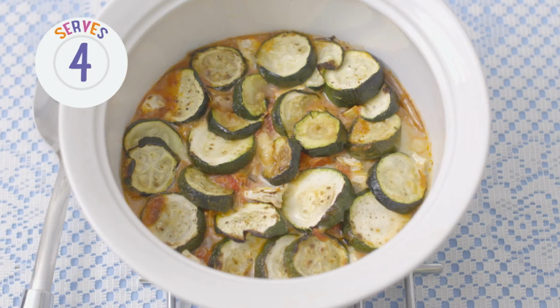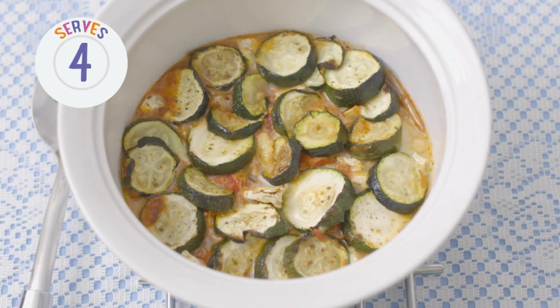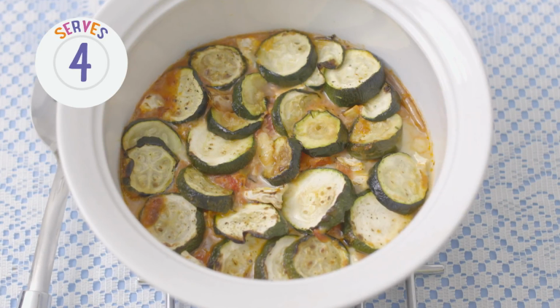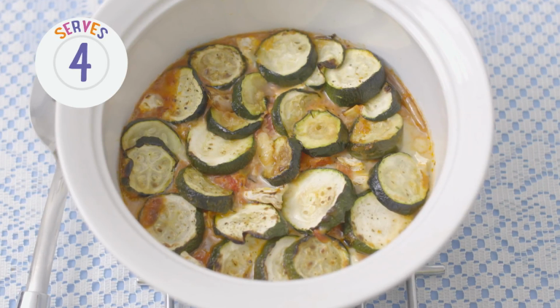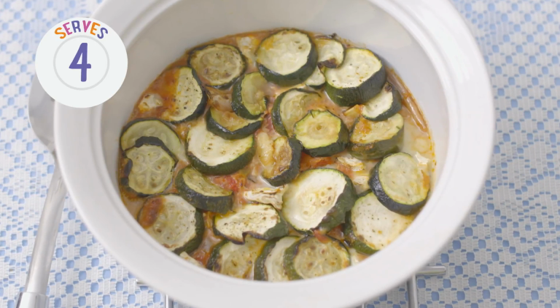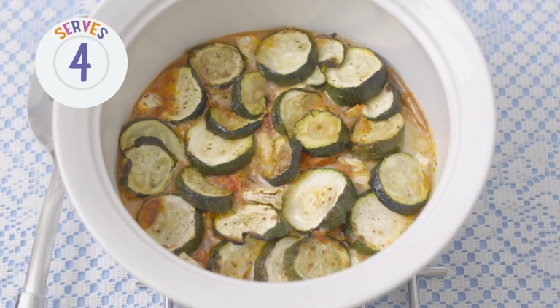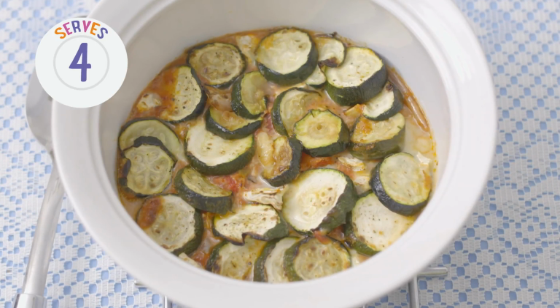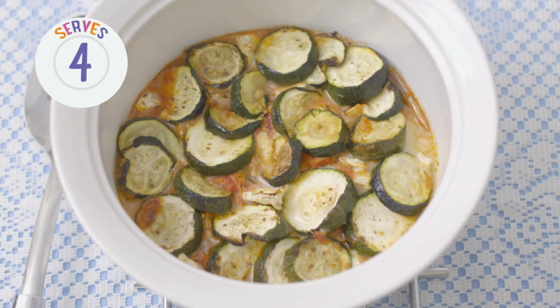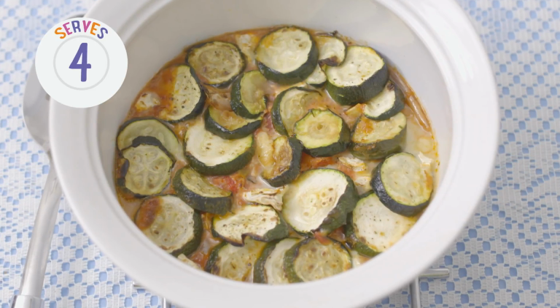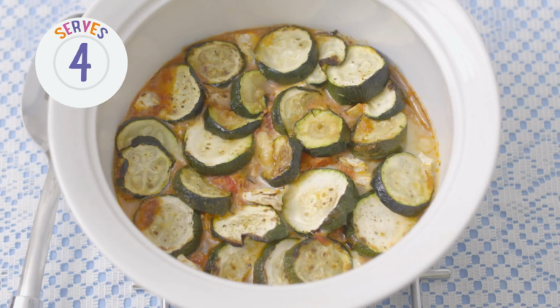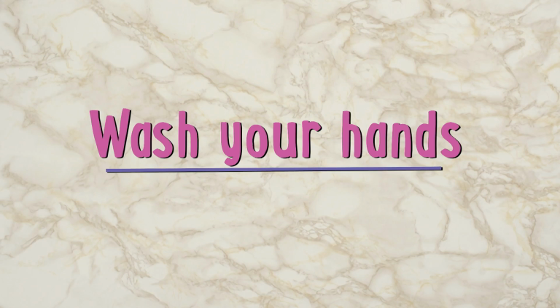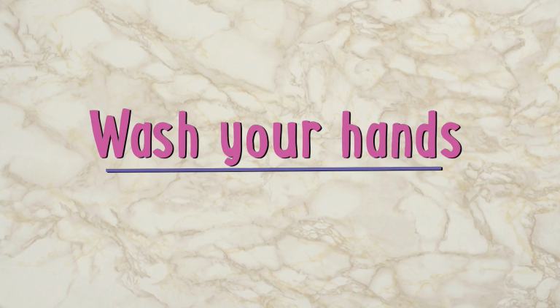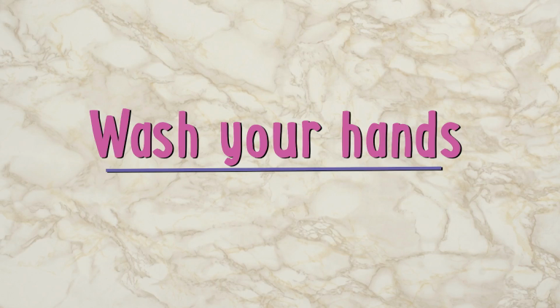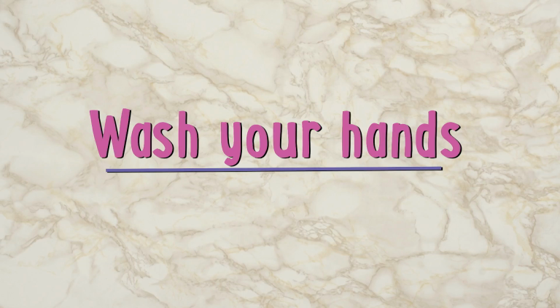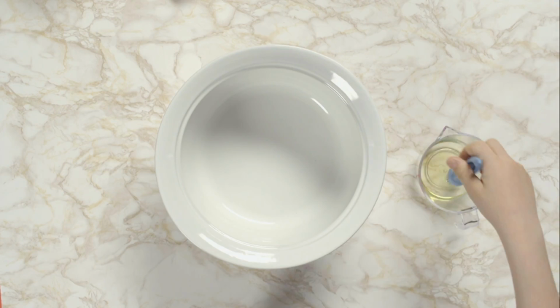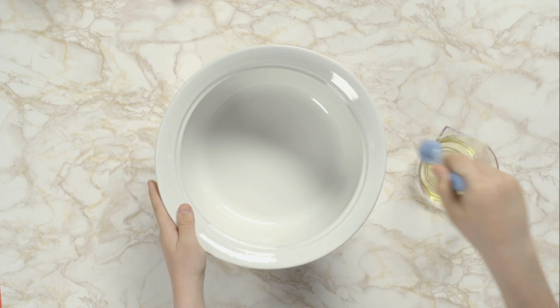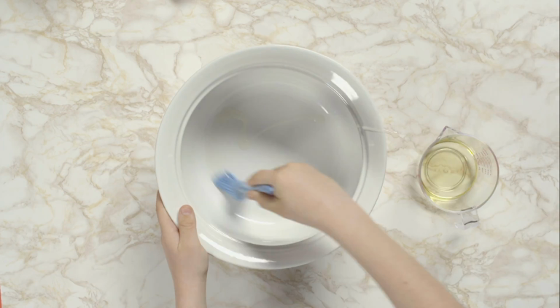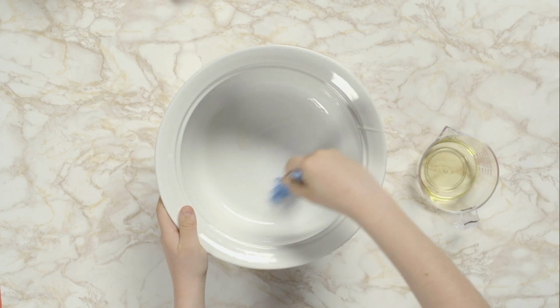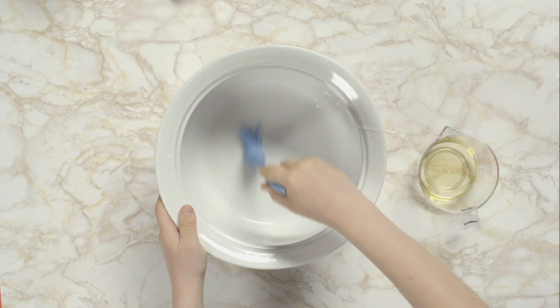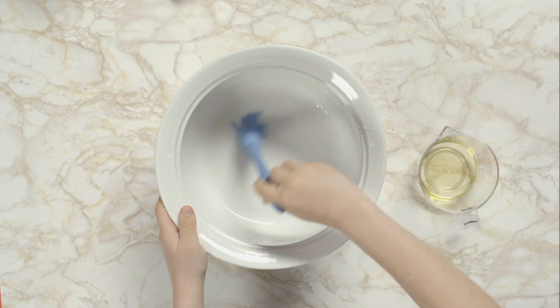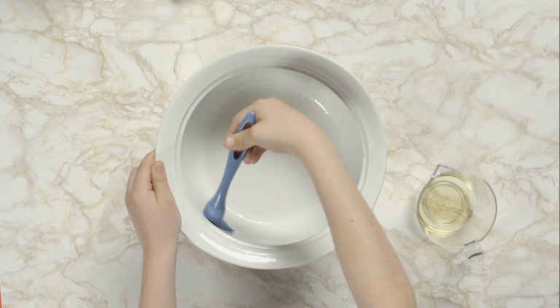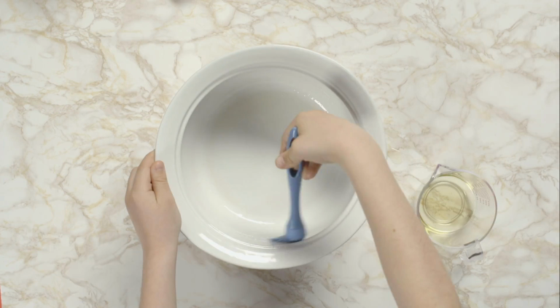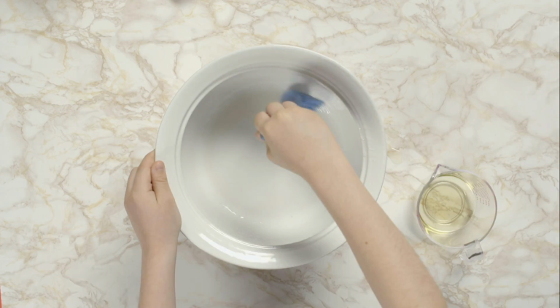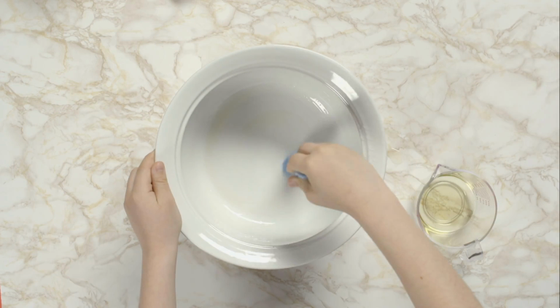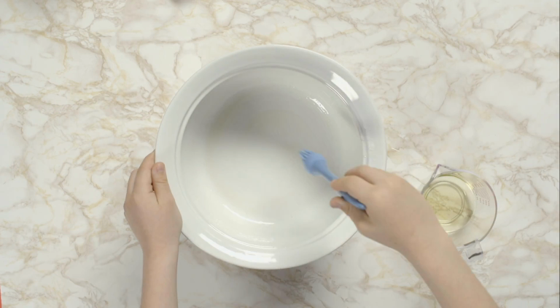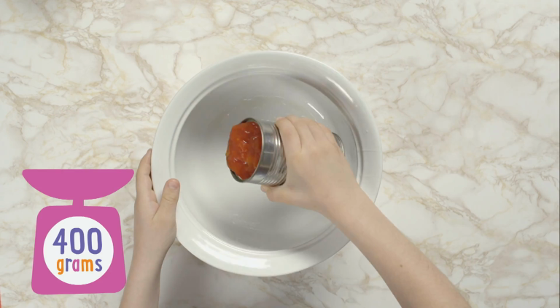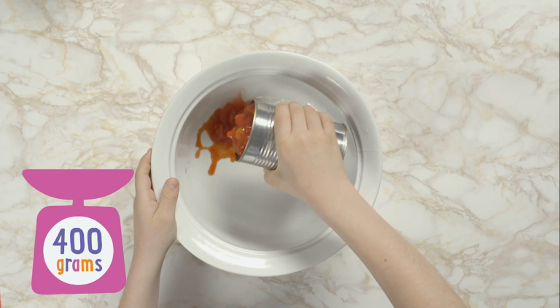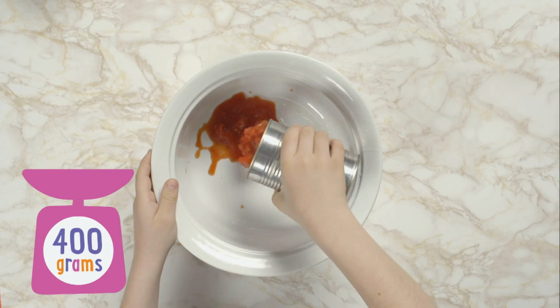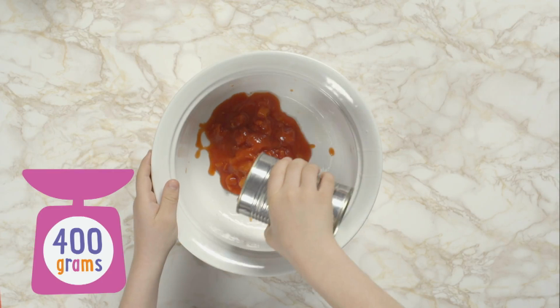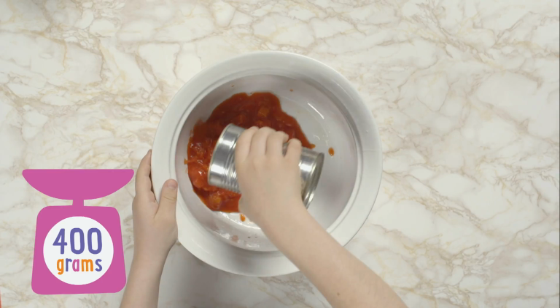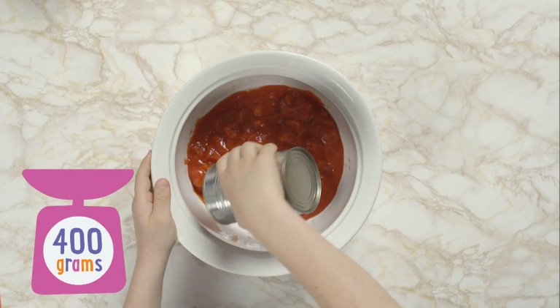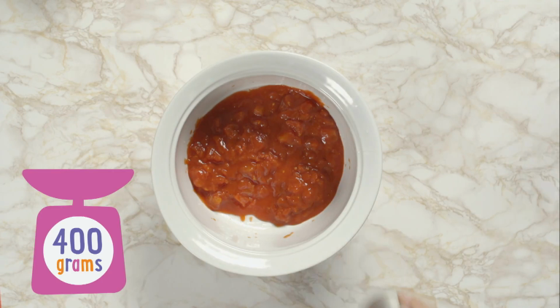To make French vegetarian ratatouille, first wash your hands. Brush the inside of a deep casserole dish with vegetable oil and tip in chopped tinned tomatoes.